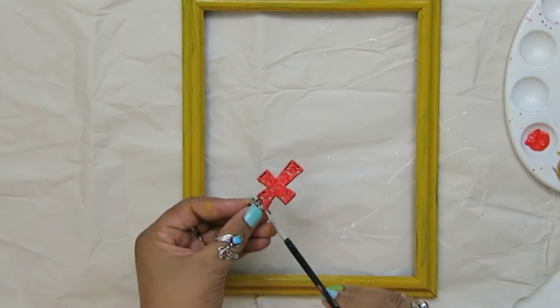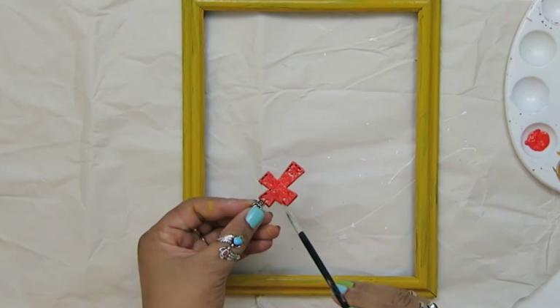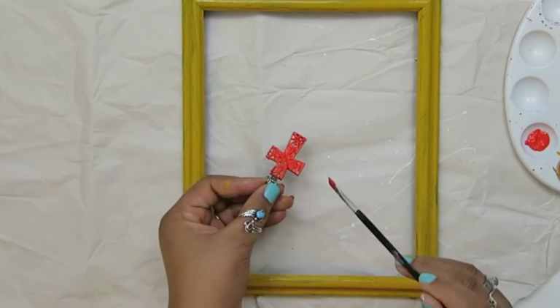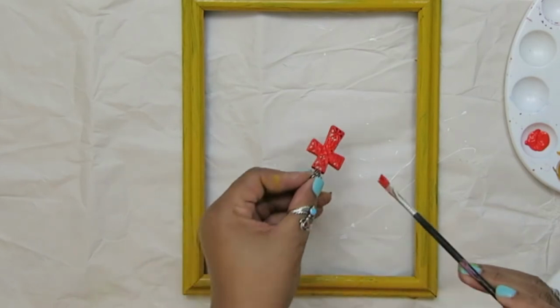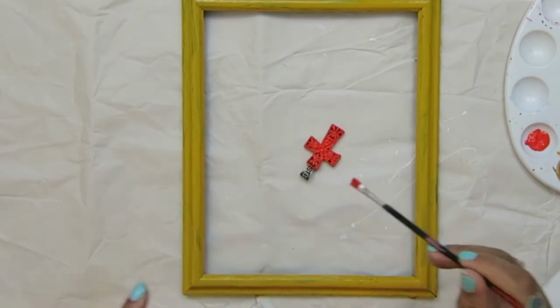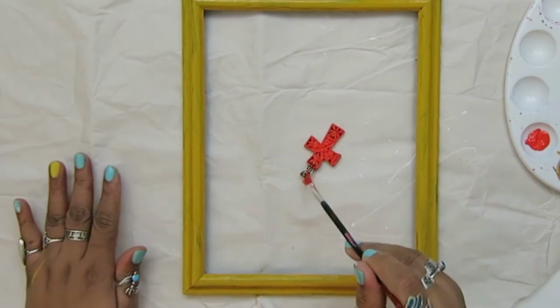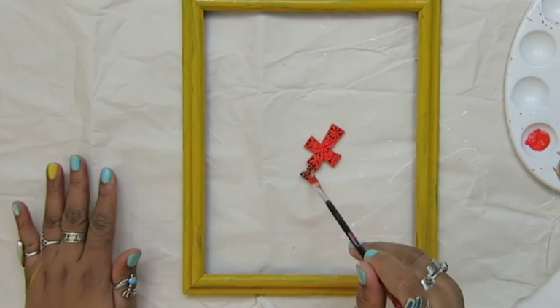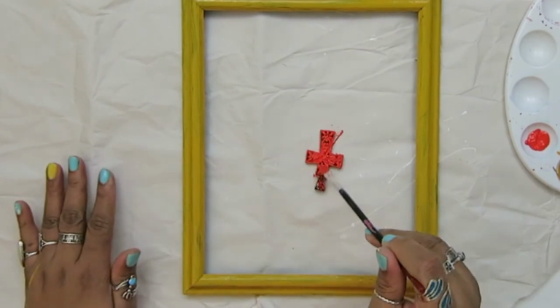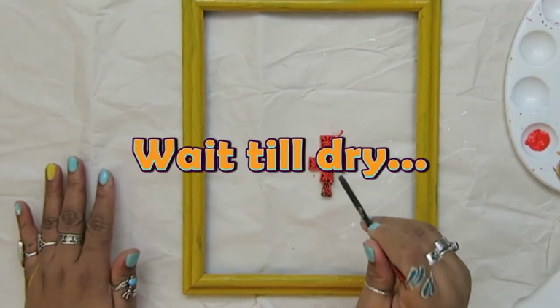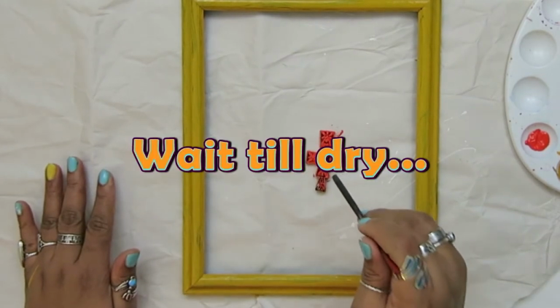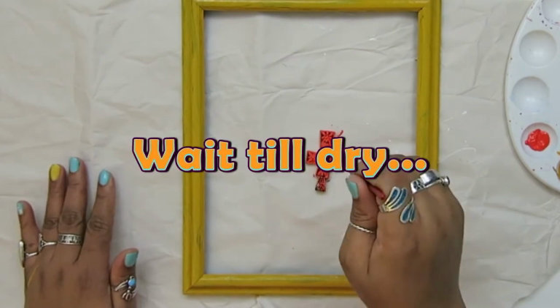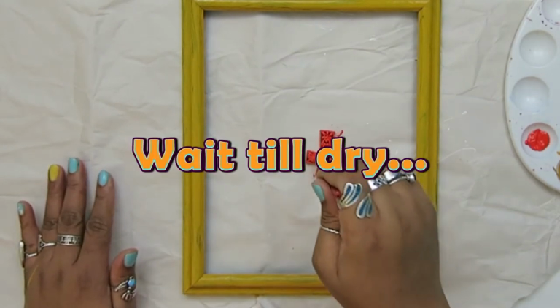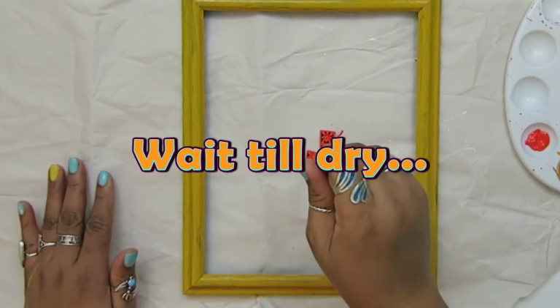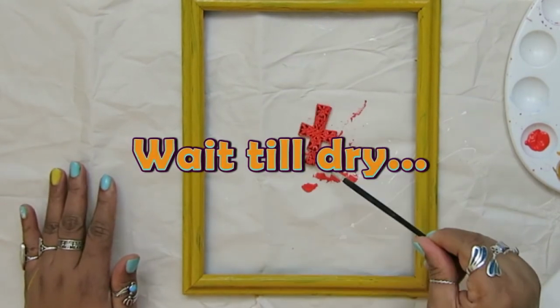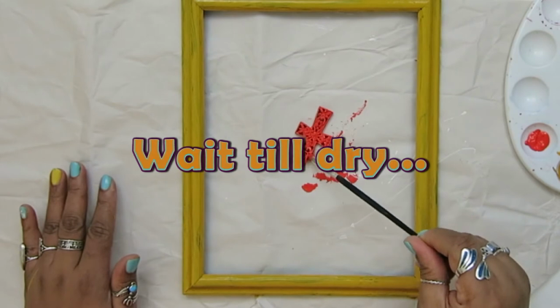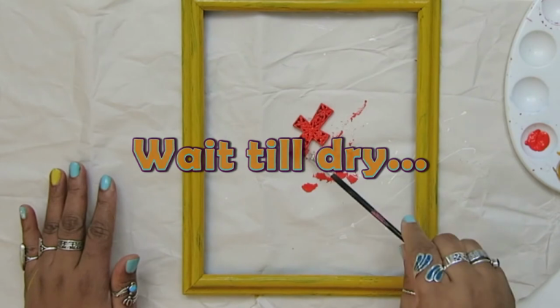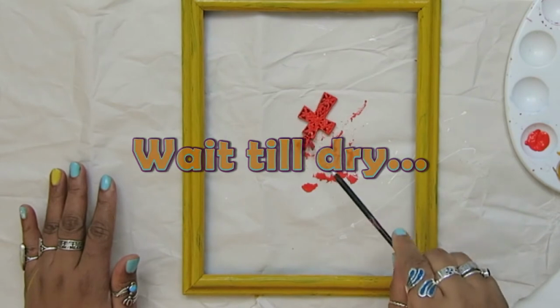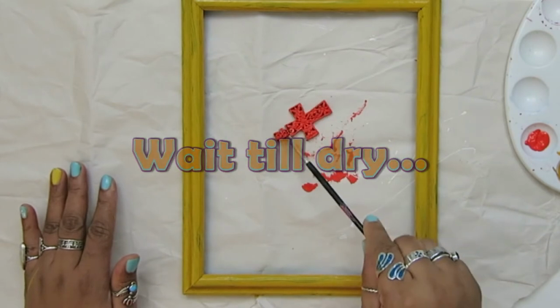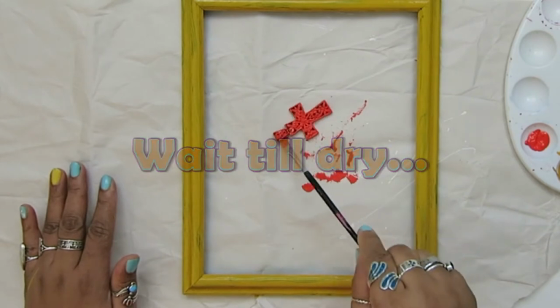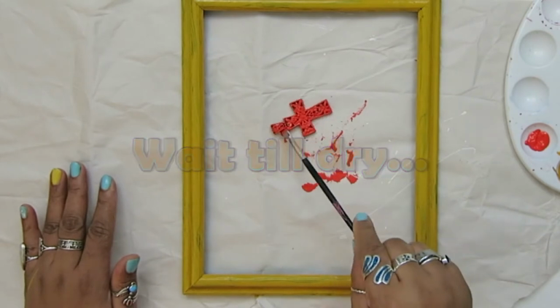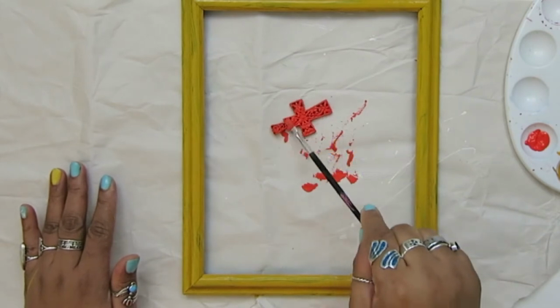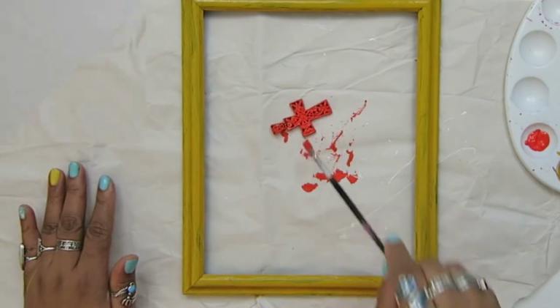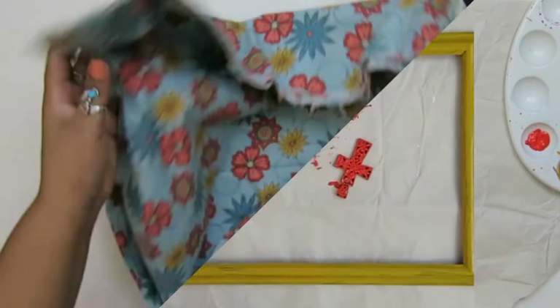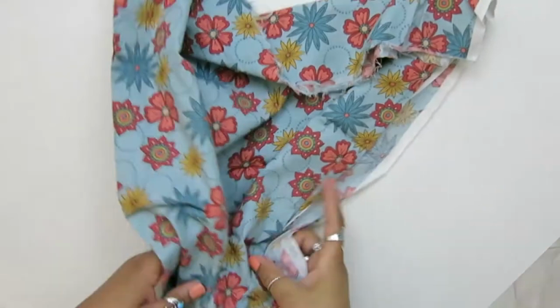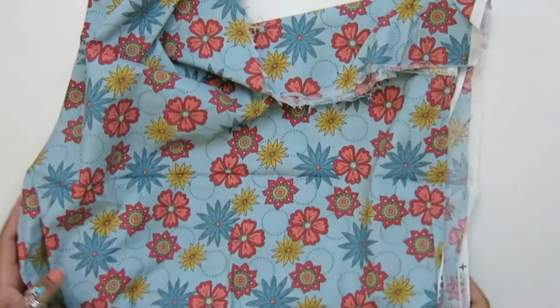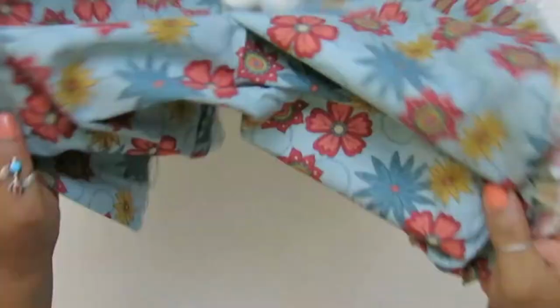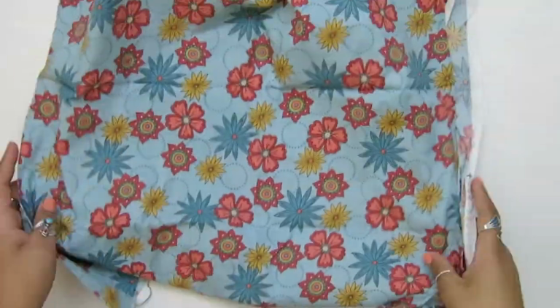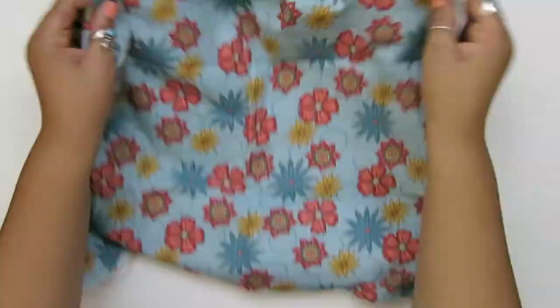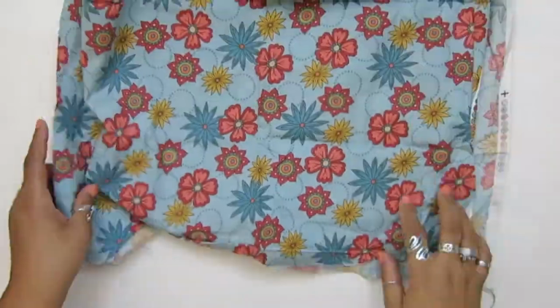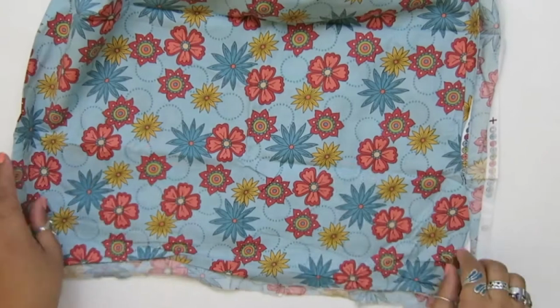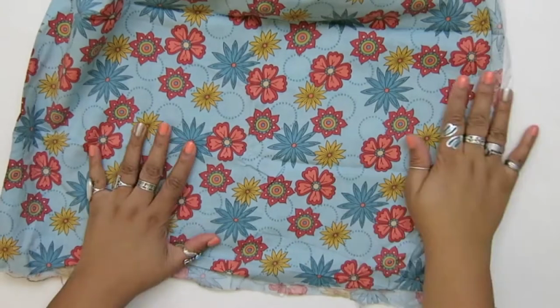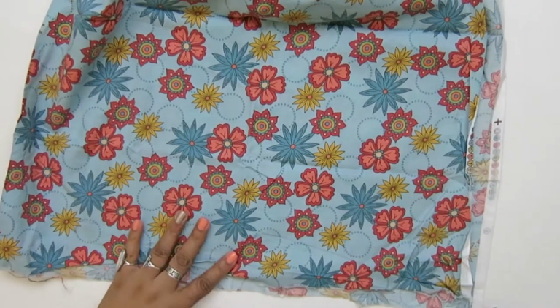We're going to set that aside and give it a chance to dry. While that's drying, we can work on the backing. I had this material that I wanted to use.